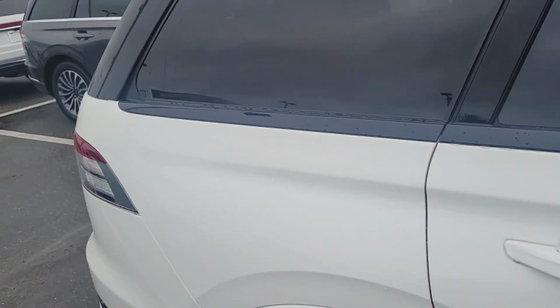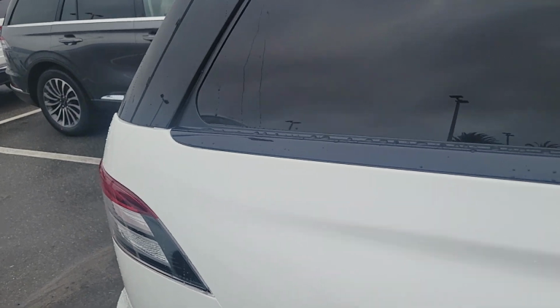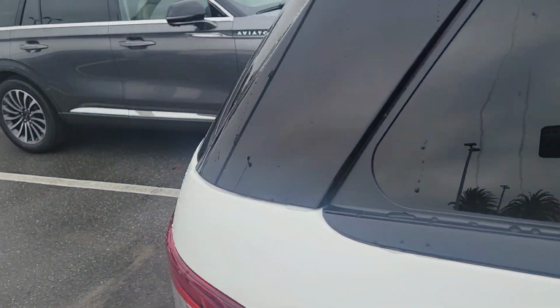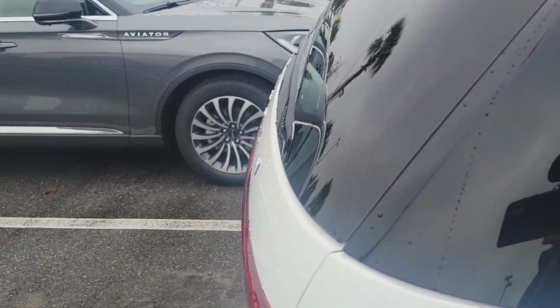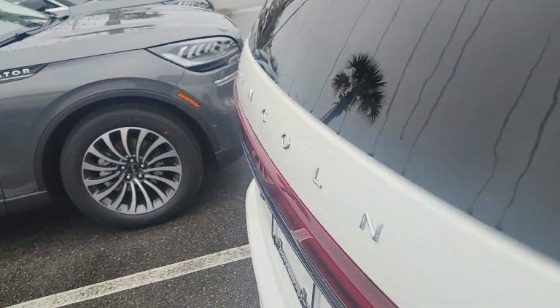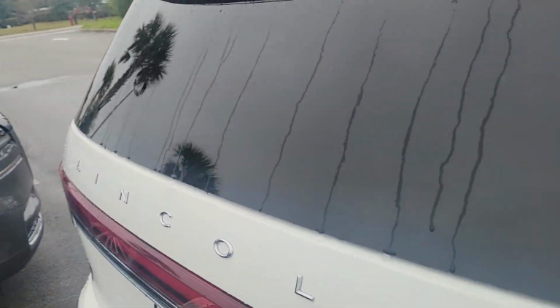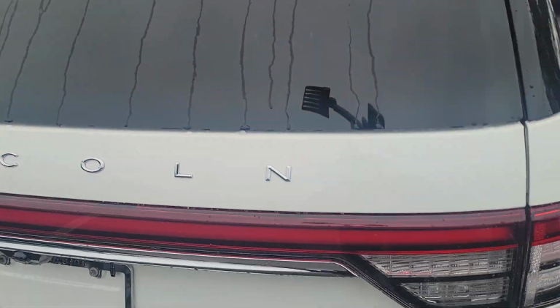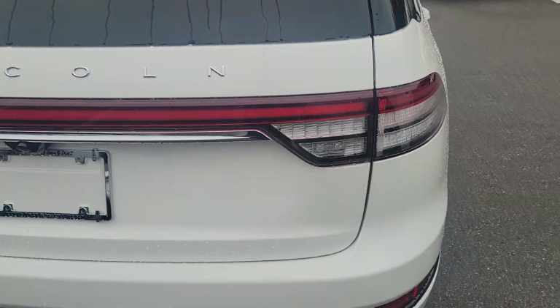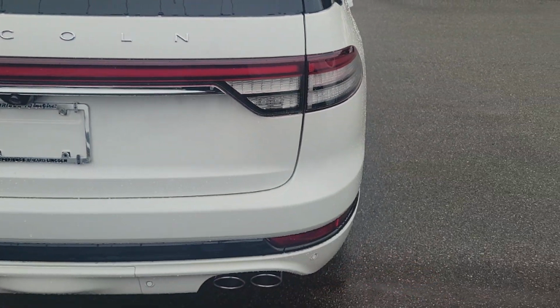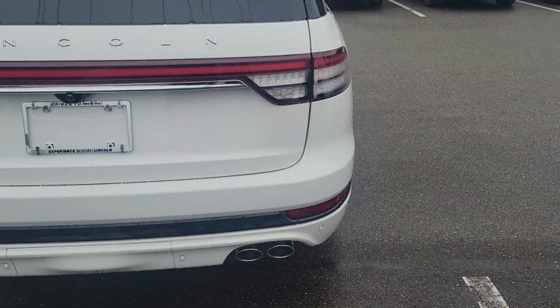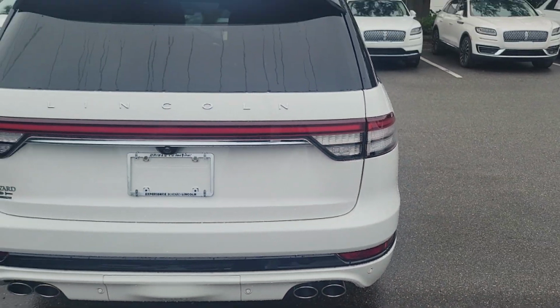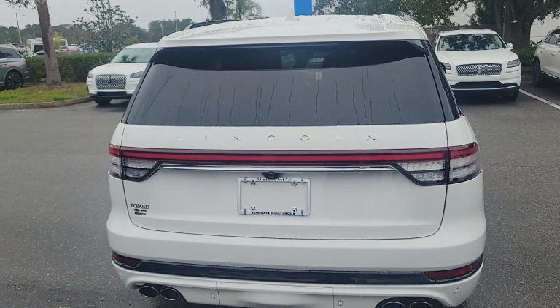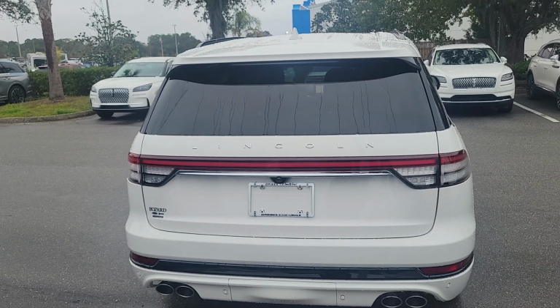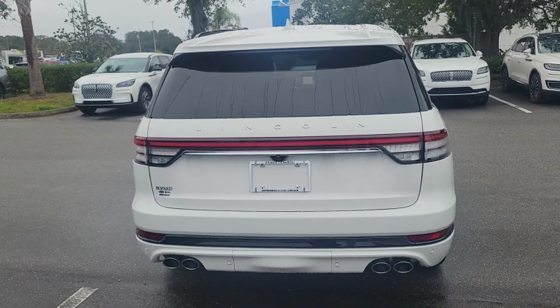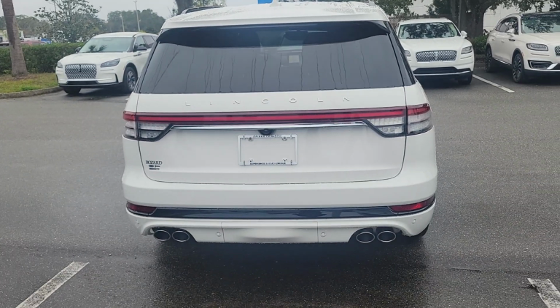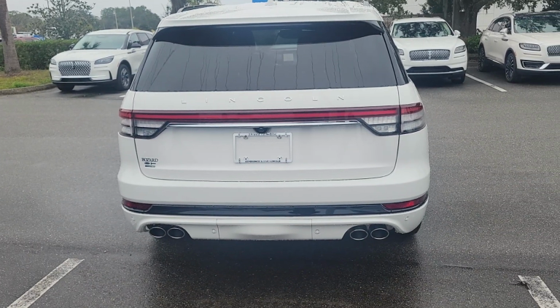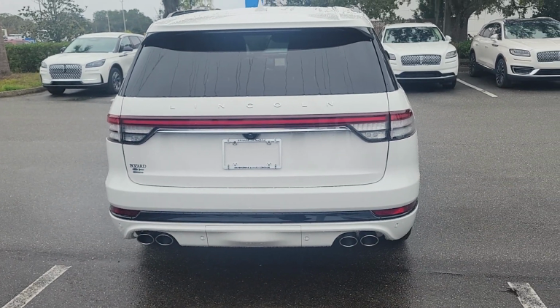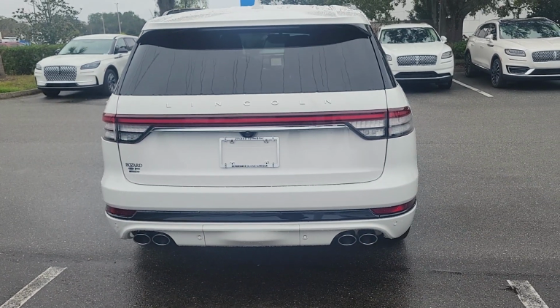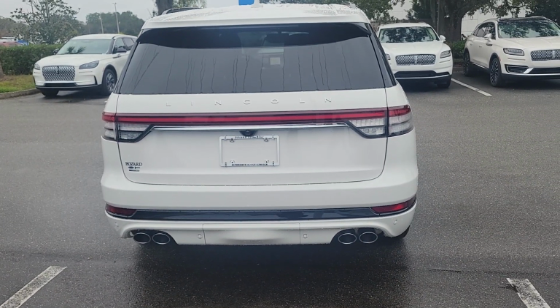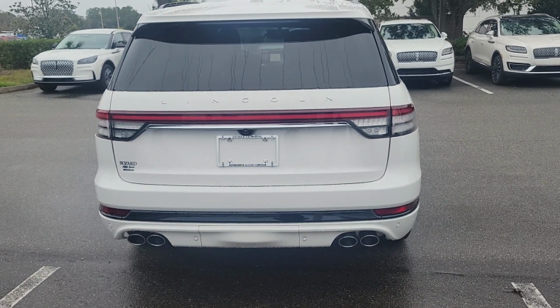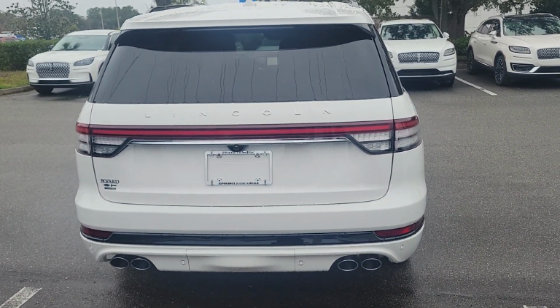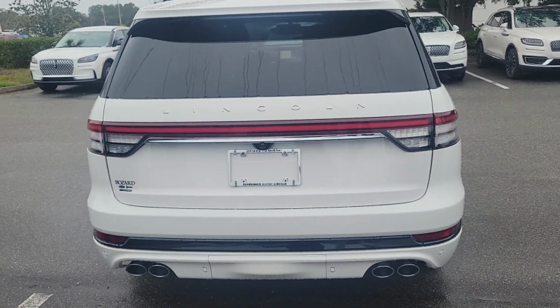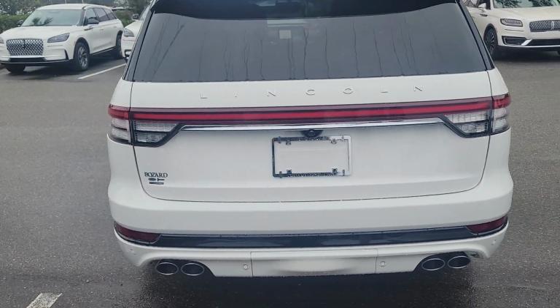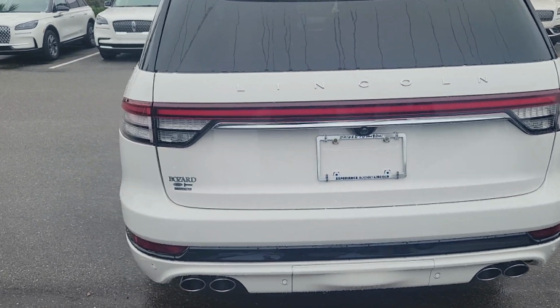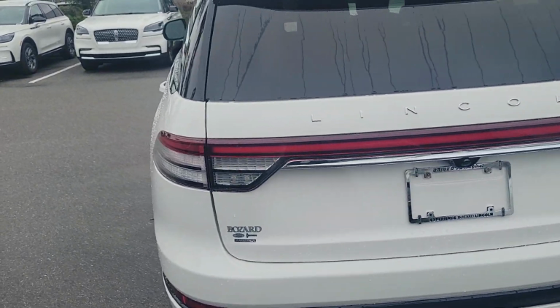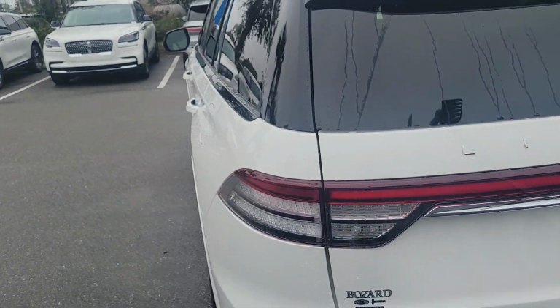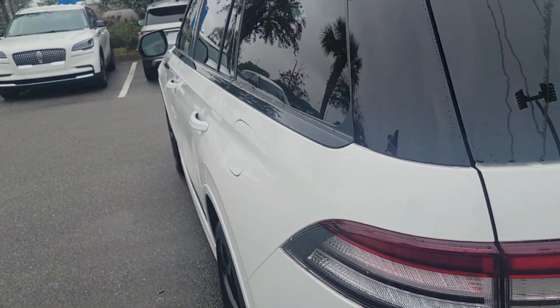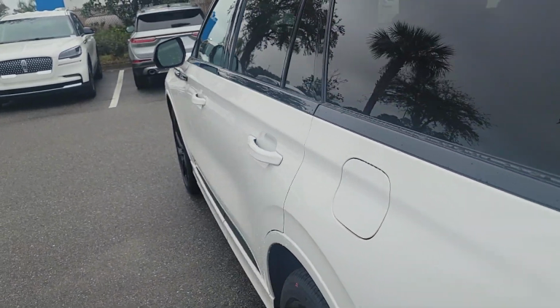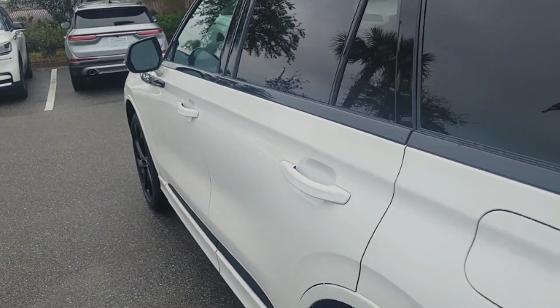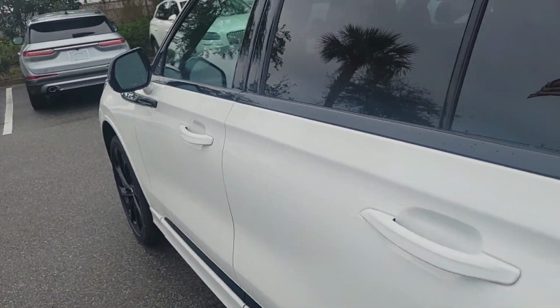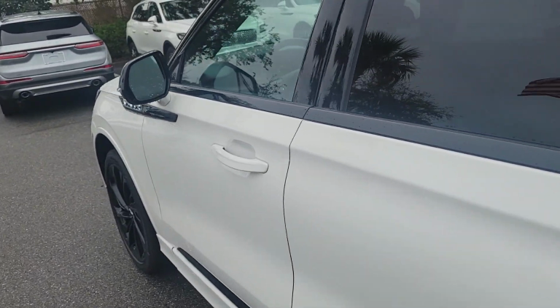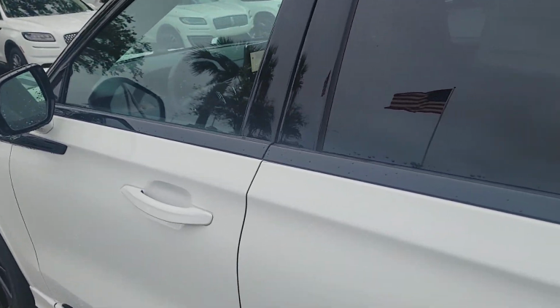It ties in really nicely, and then there's black trim accents along the bottom. This also has the tow package, which is a $500 option, so you just have a cover there that's removable by hand.